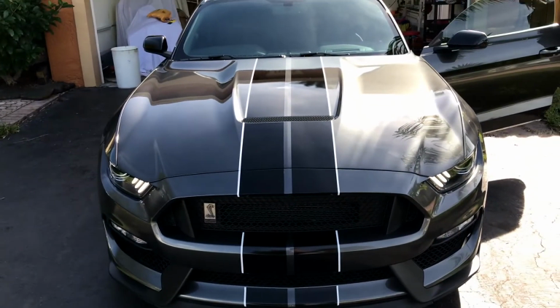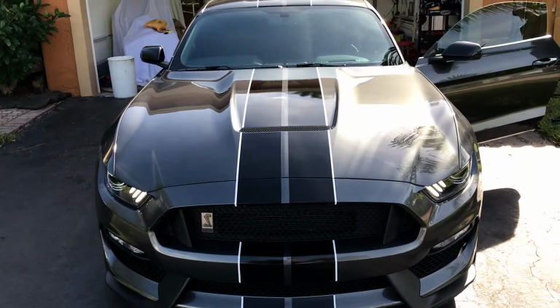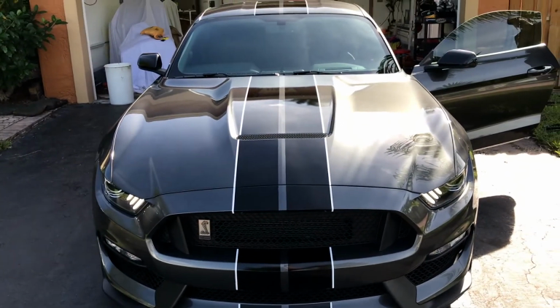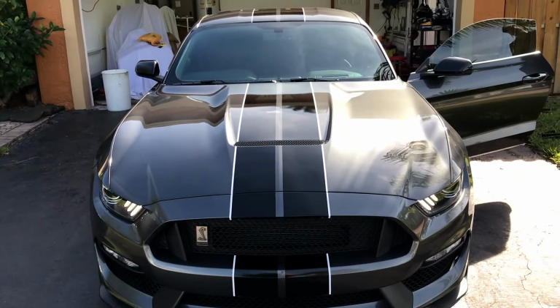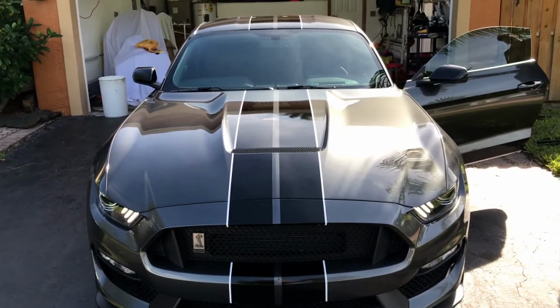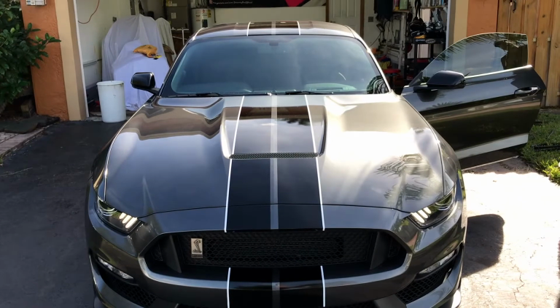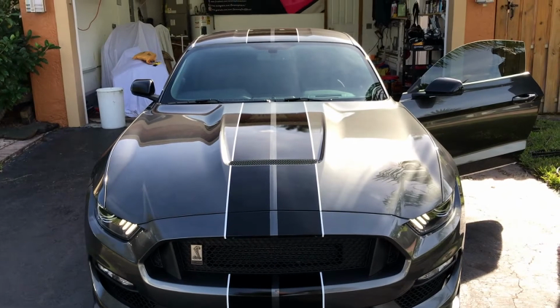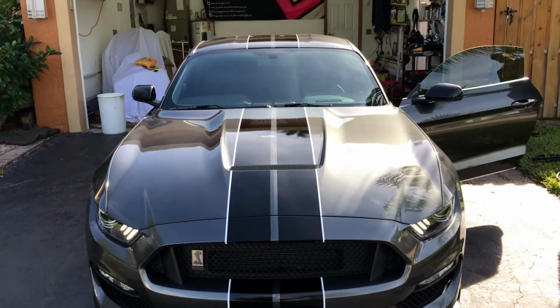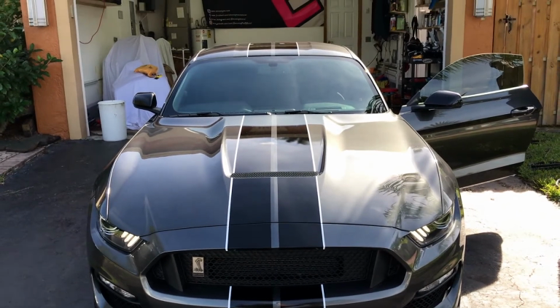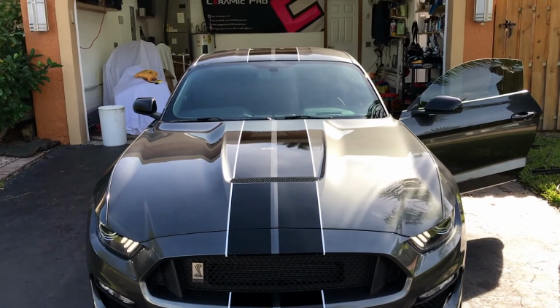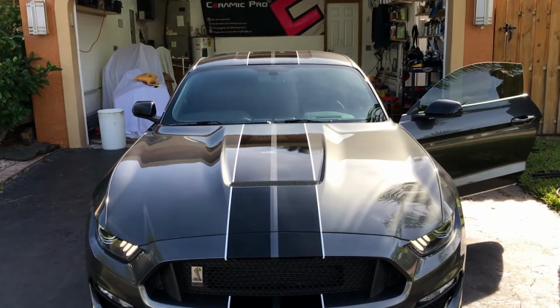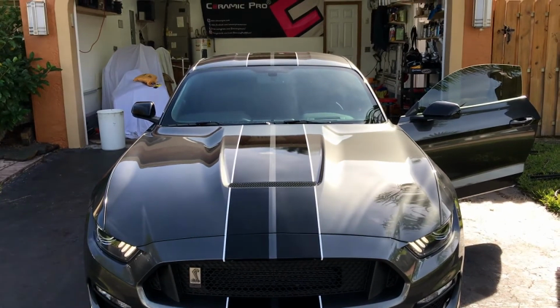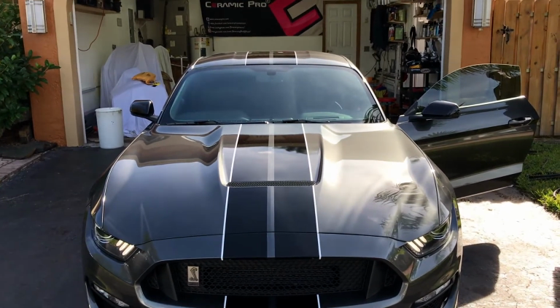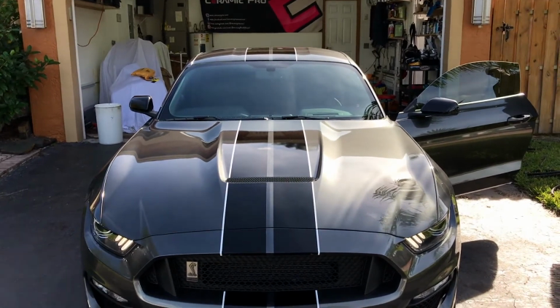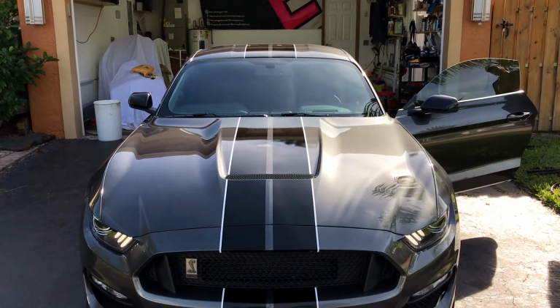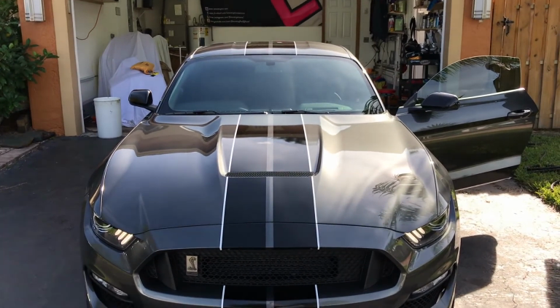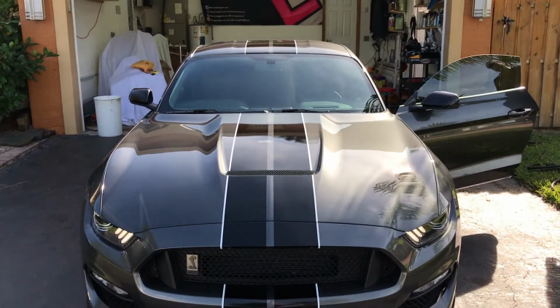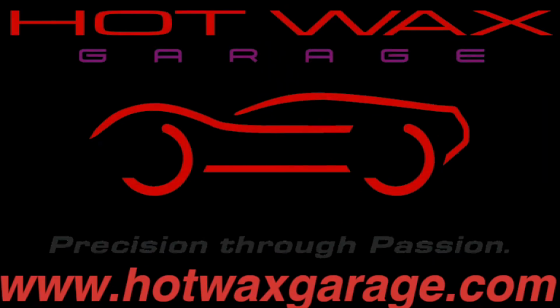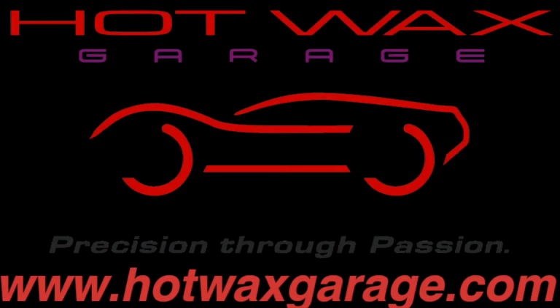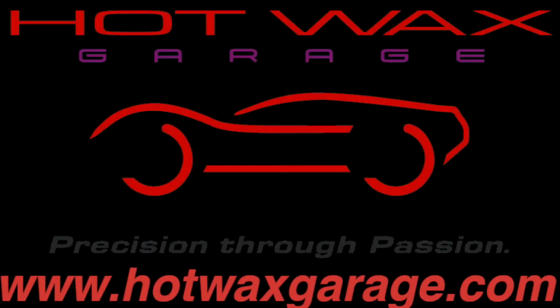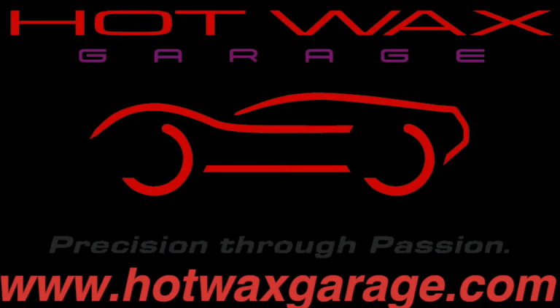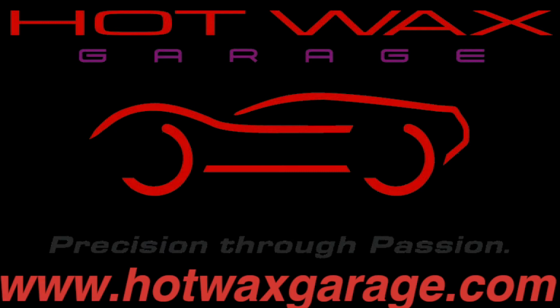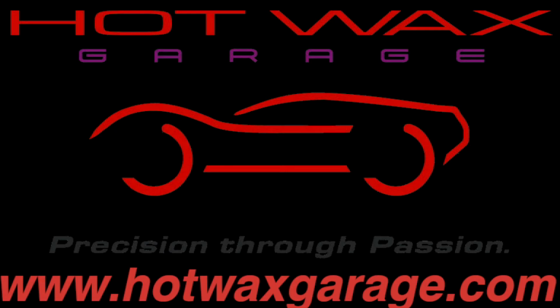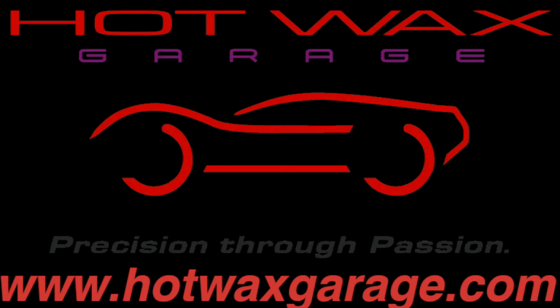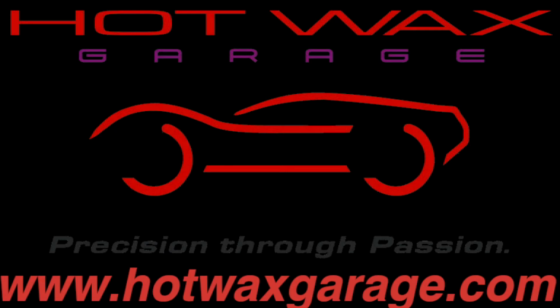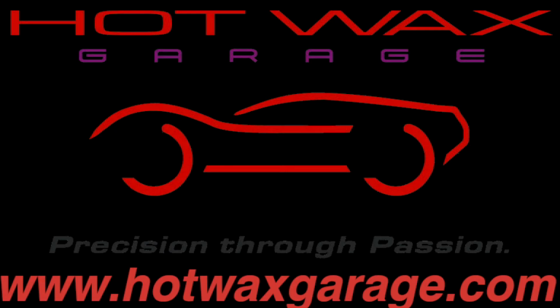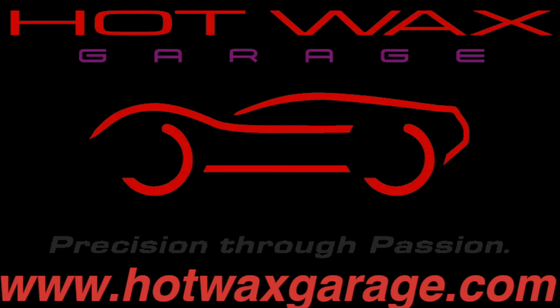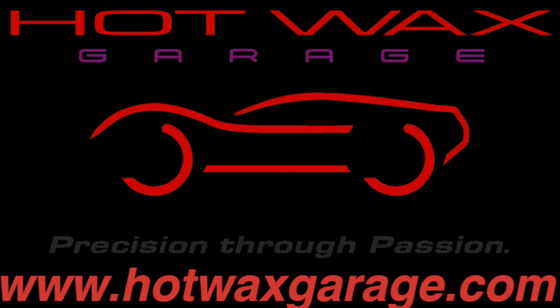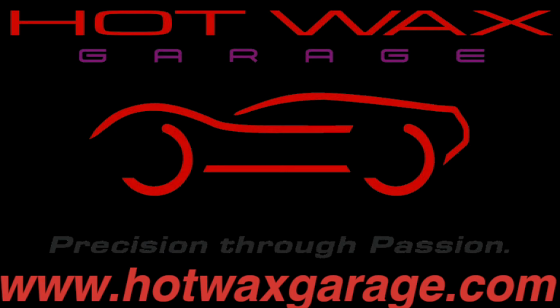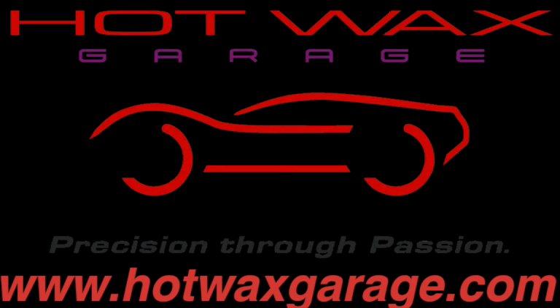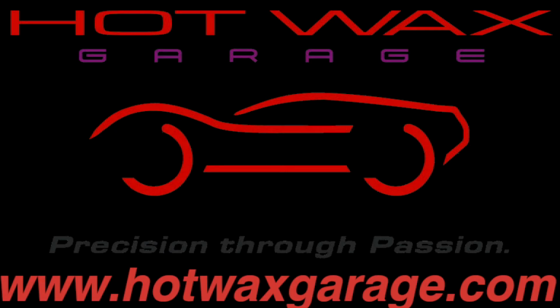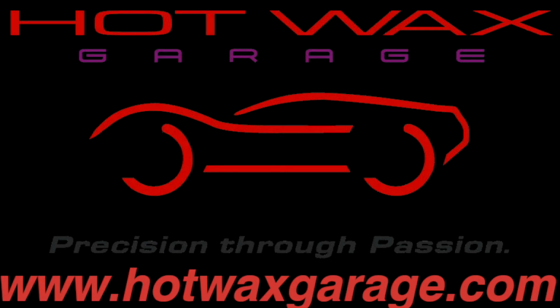Here at Hot Wax, quality is job one and not volume. Give us a call, we'll come out, look at your car, do an inspection, and create a special package for you.